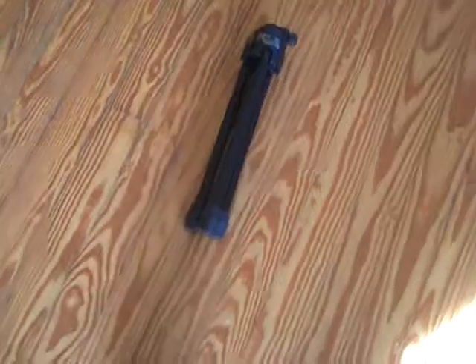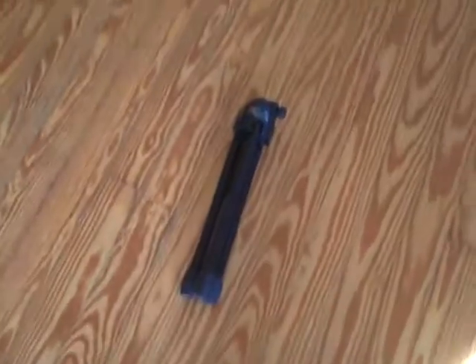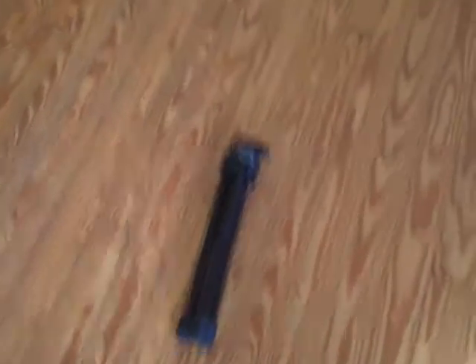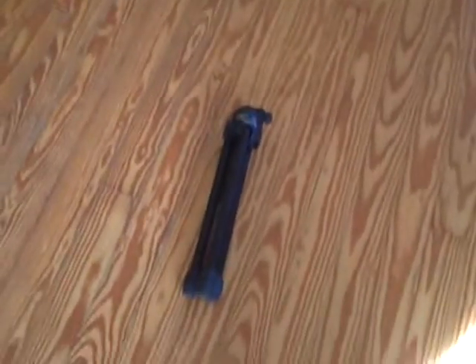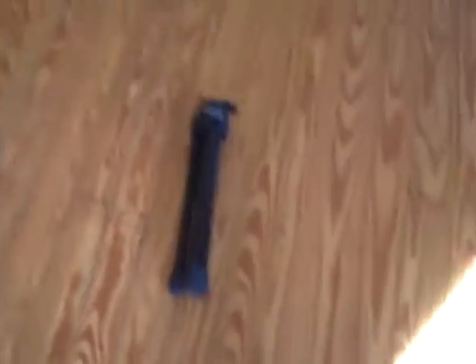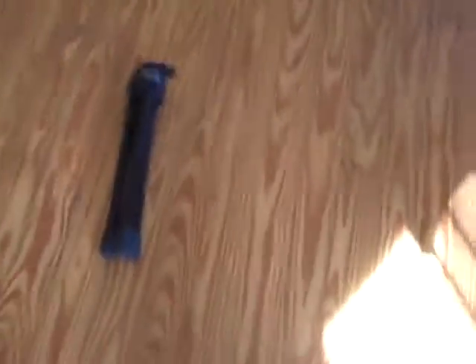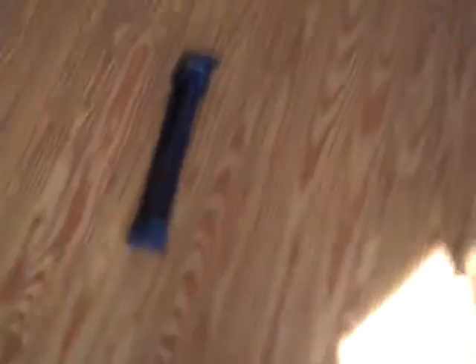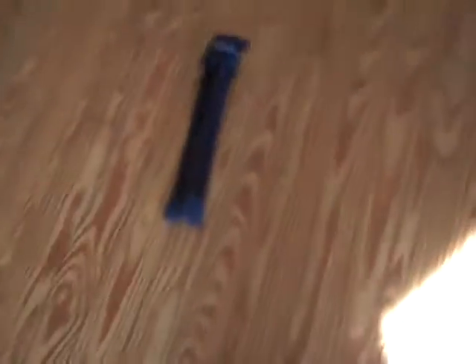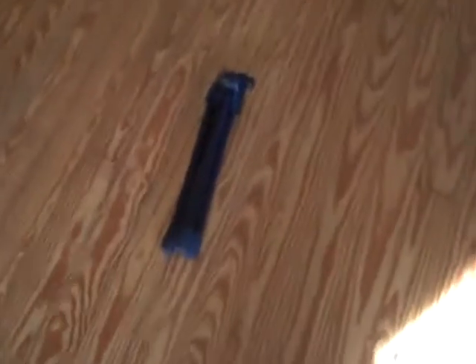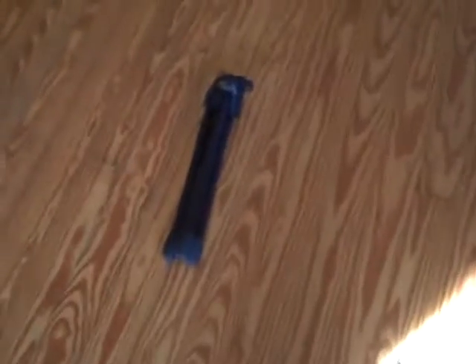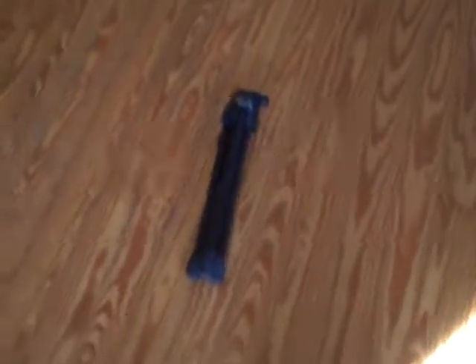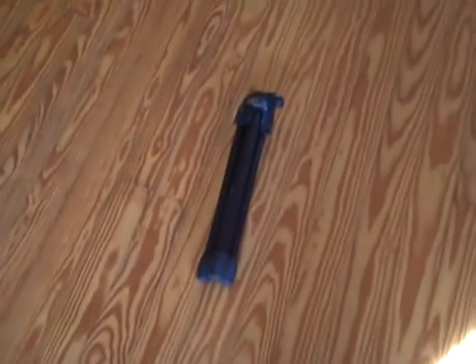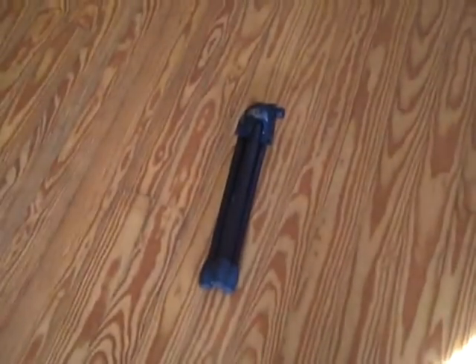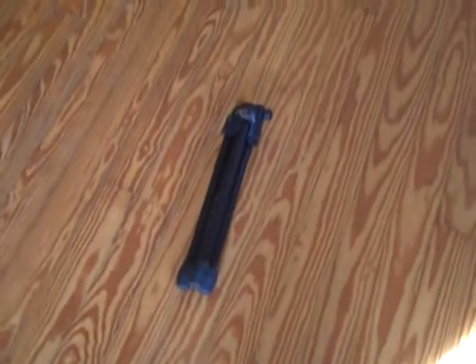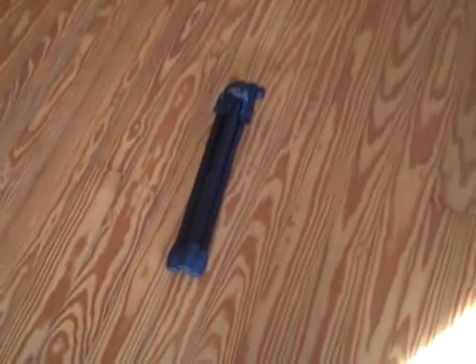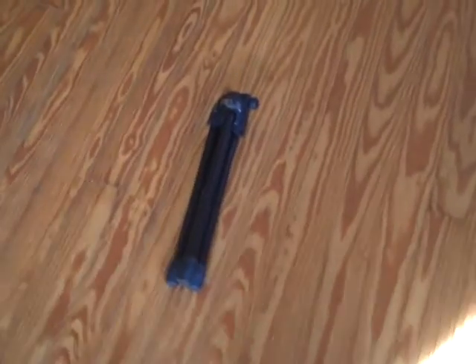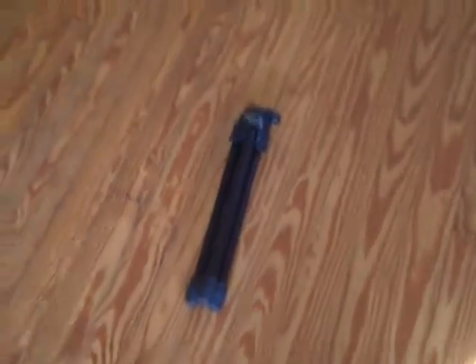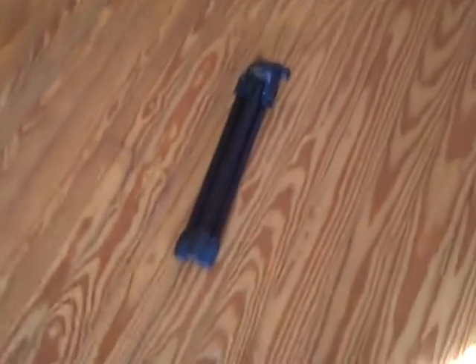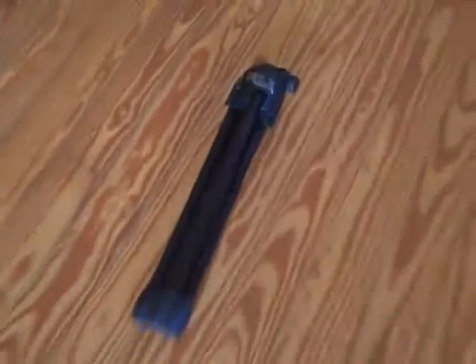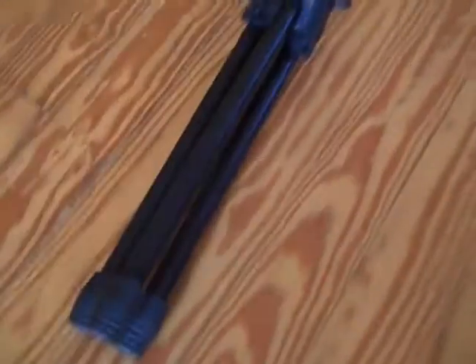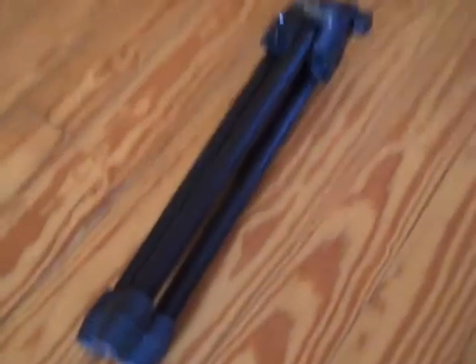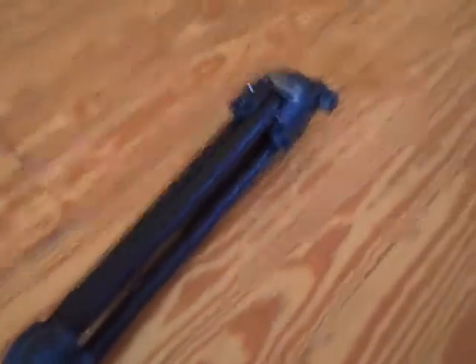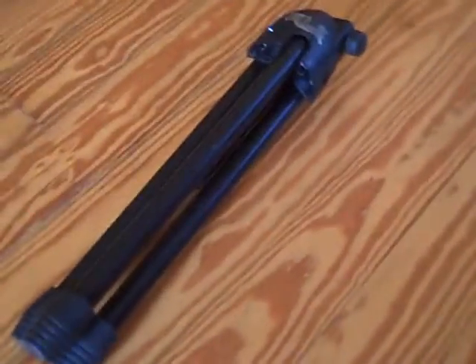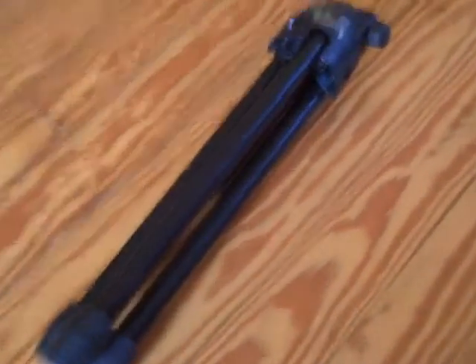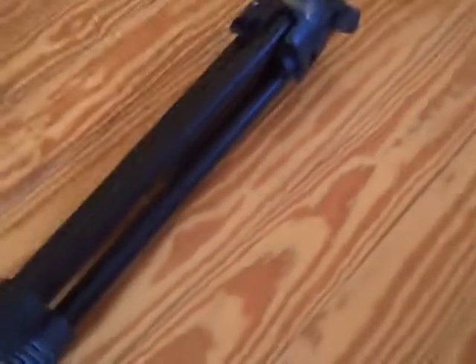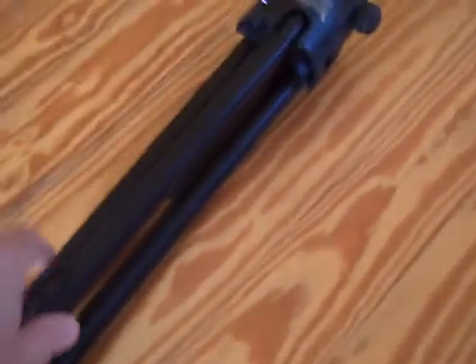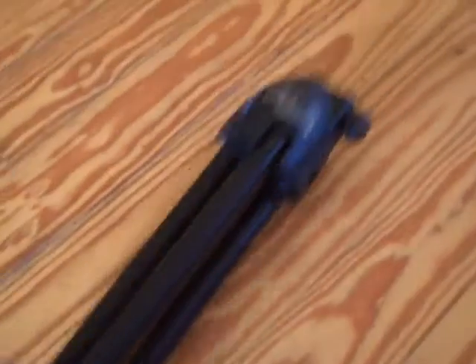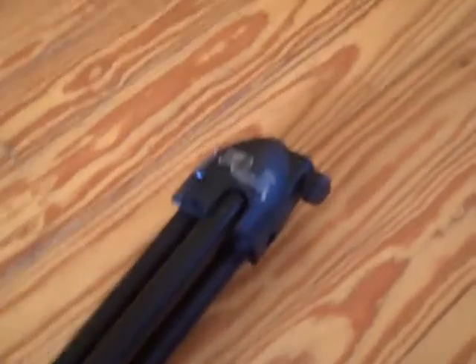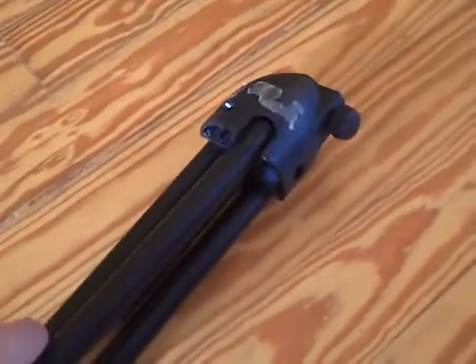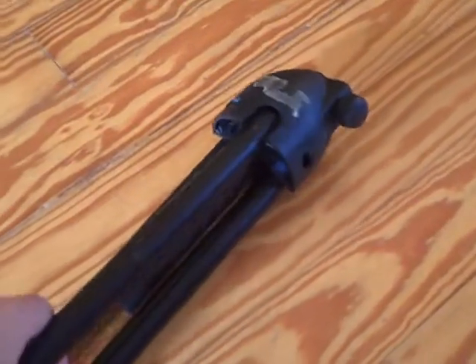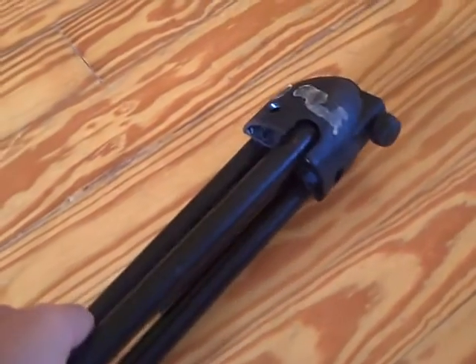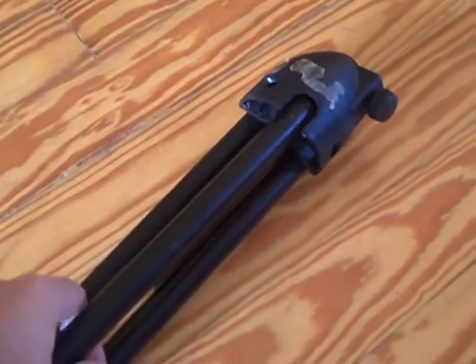I wanted to make a quick video about a DIY cello stand made out of an old microphone stand. As you can see, it's very compact and cheap, especially if you have an old microphone stand that has broken, as they sometimes do.